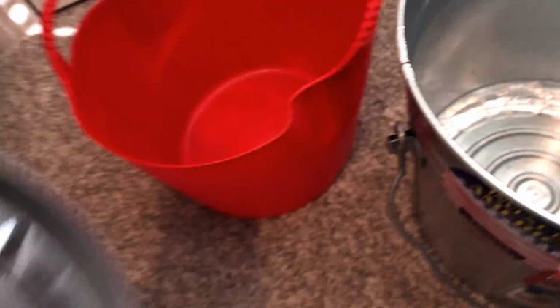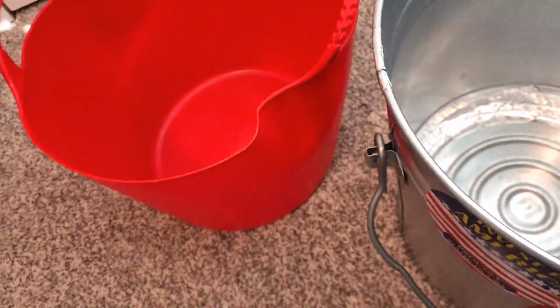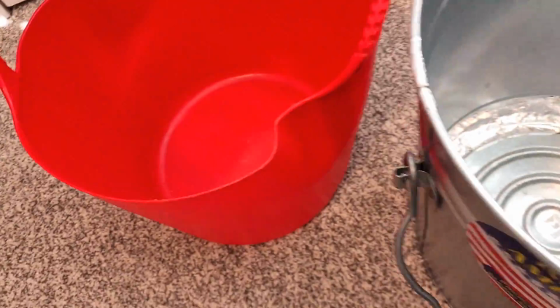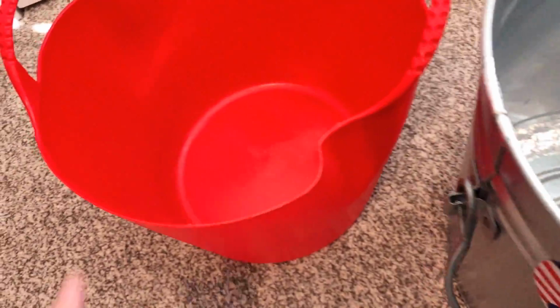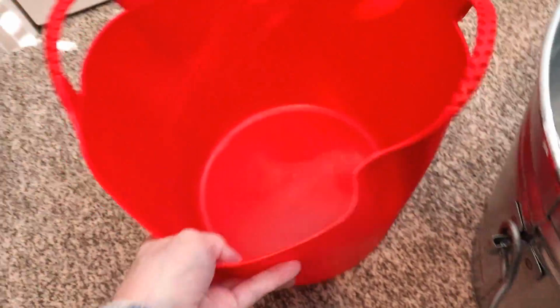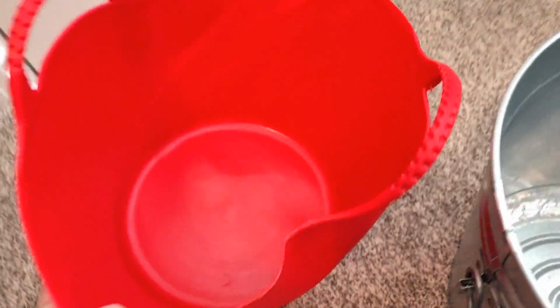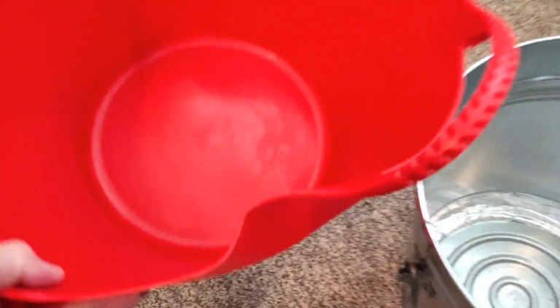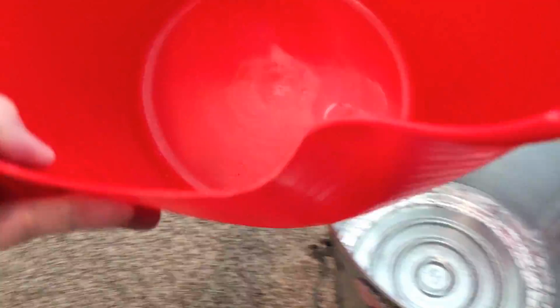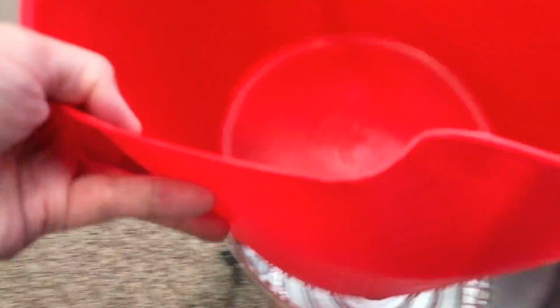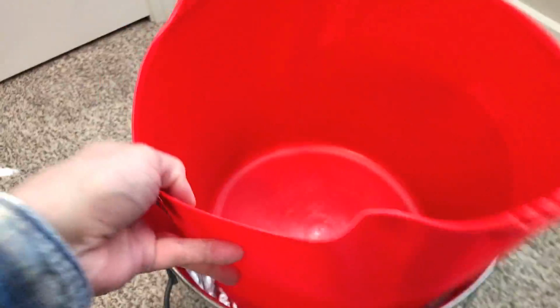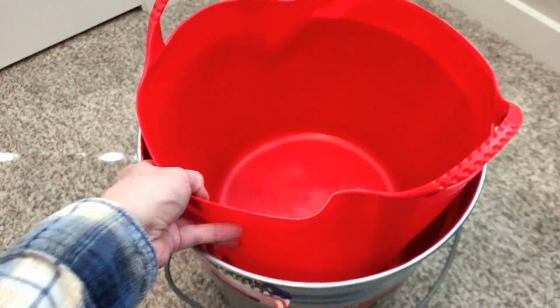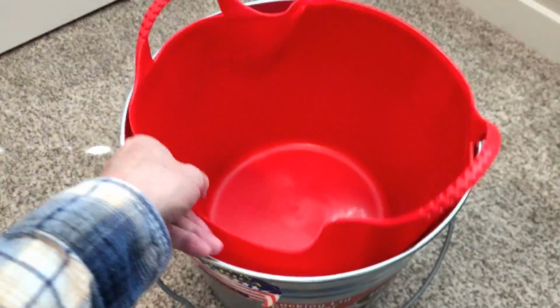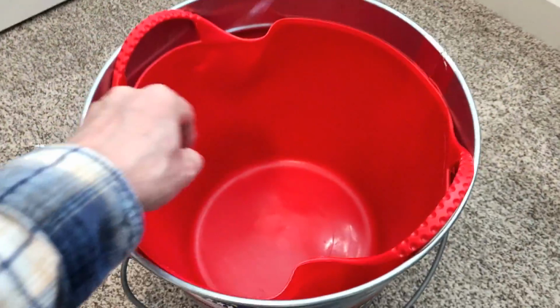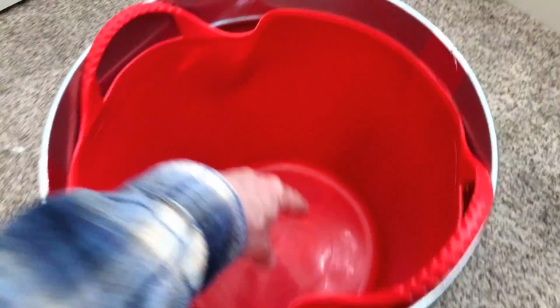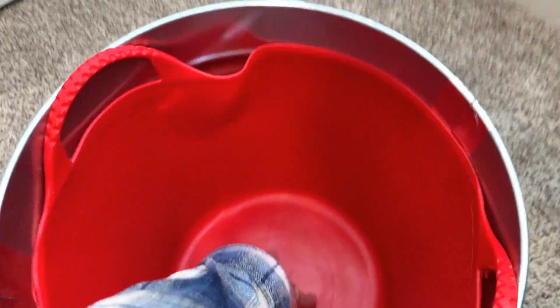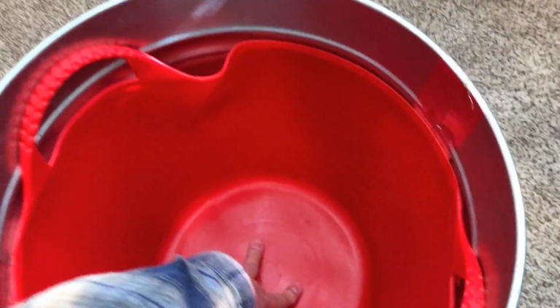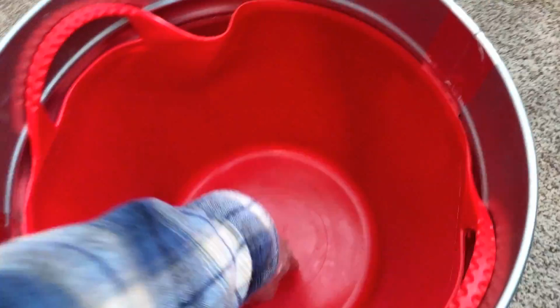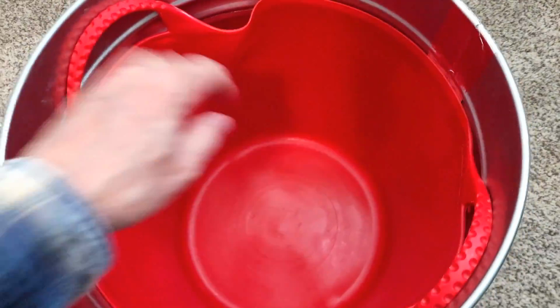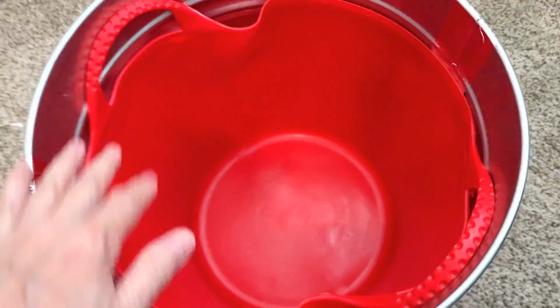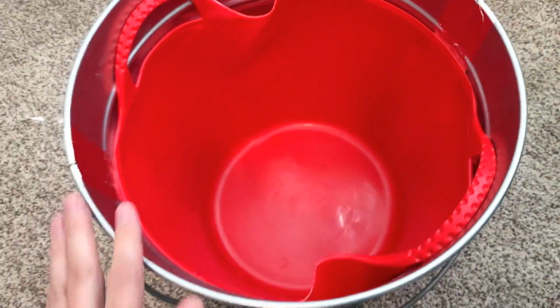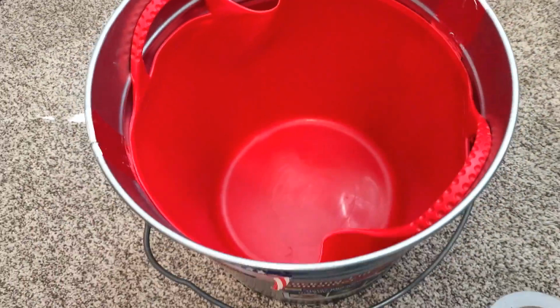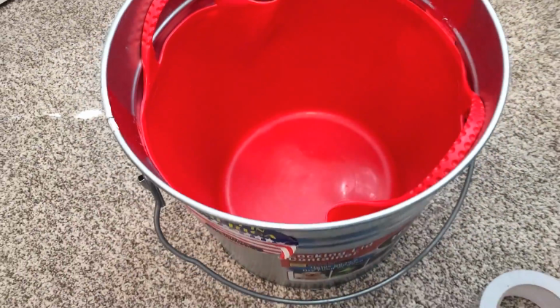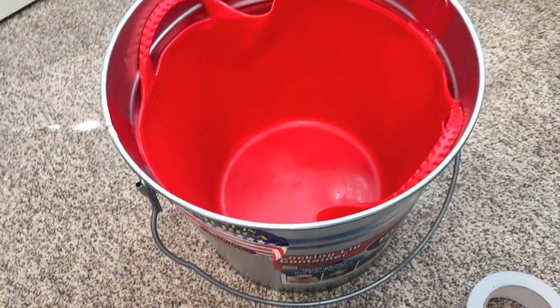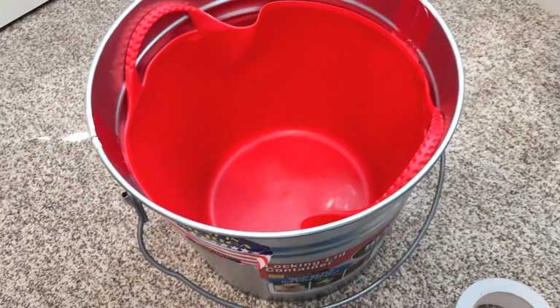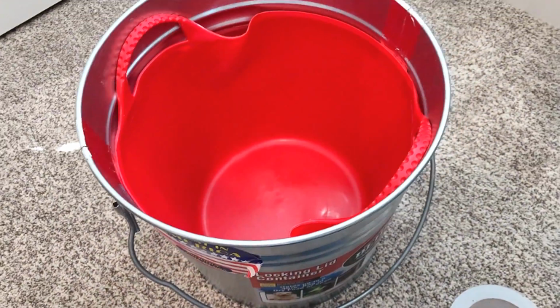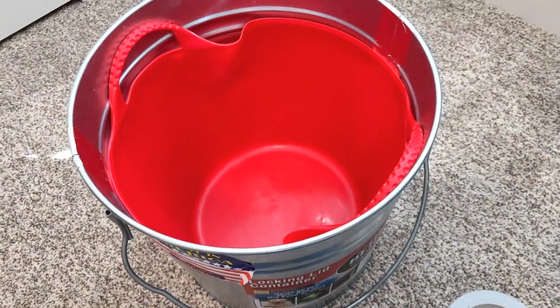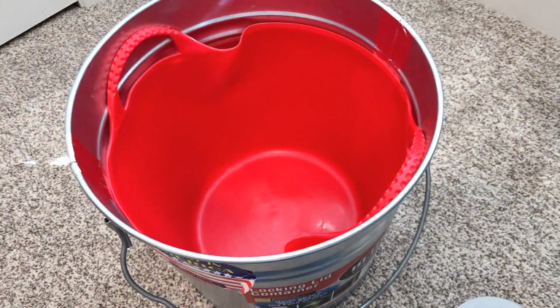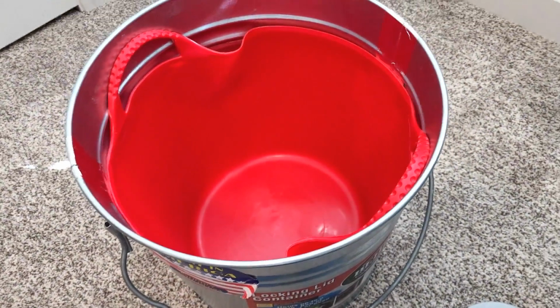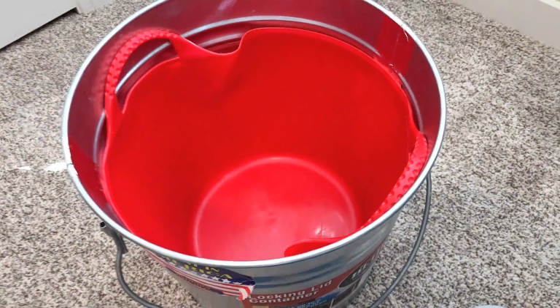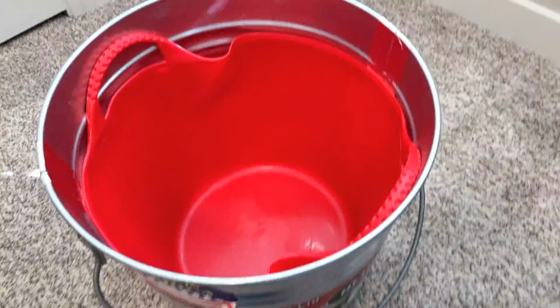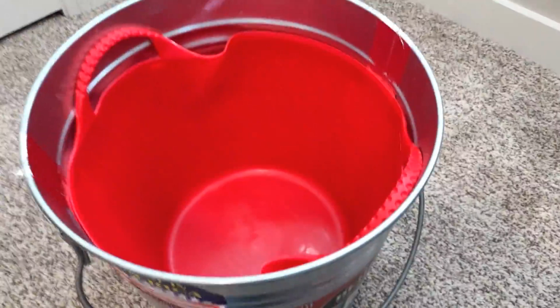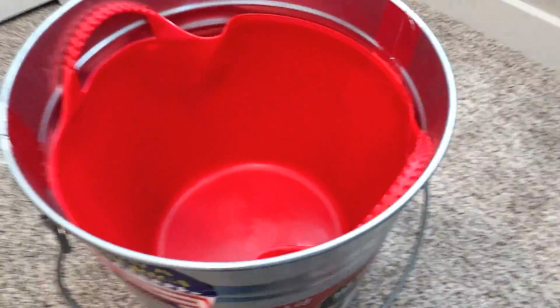Second, place the plastic tub inside the bucket. It might buckle a little on the sides, but that's okay. This protects your metal items from touching the can.